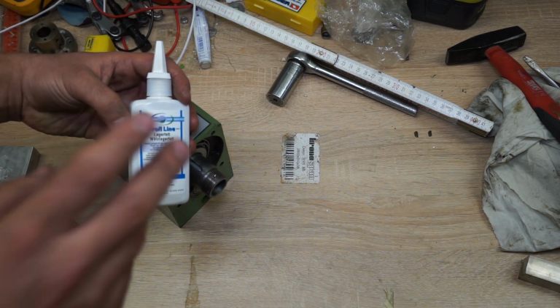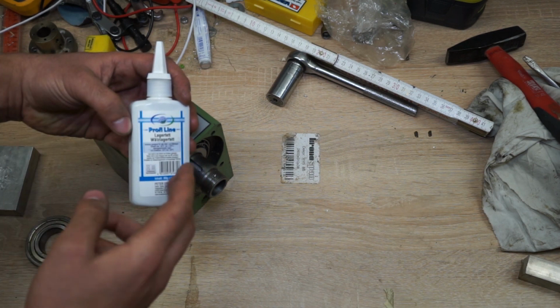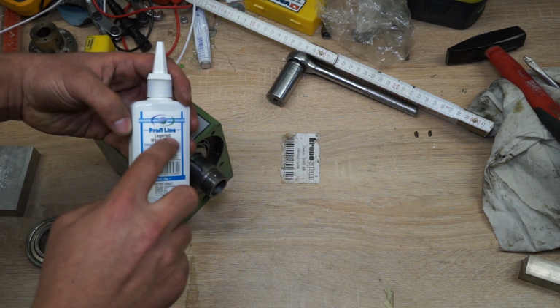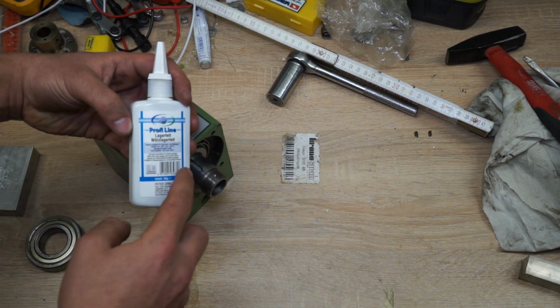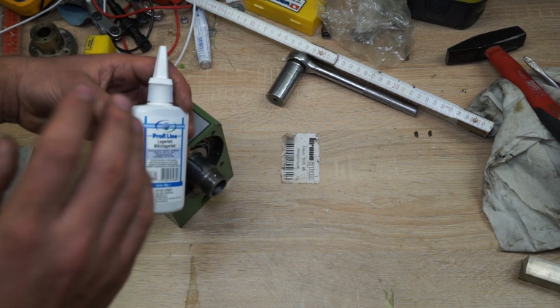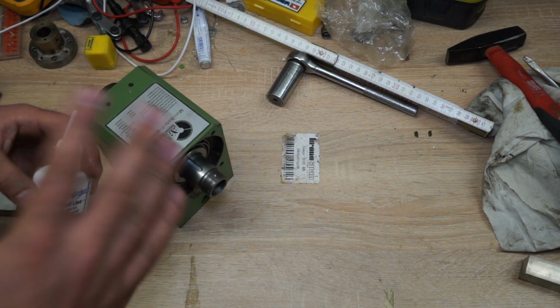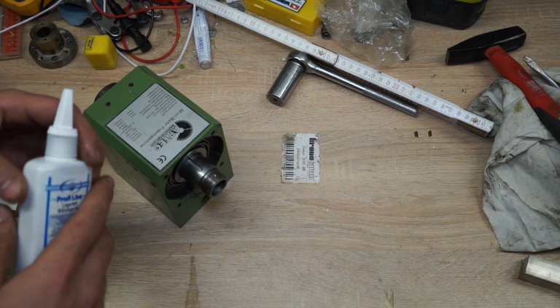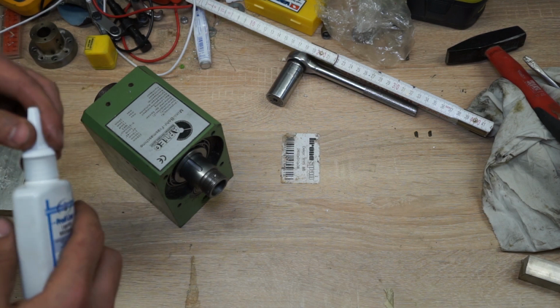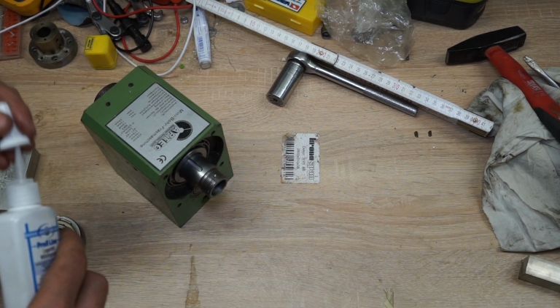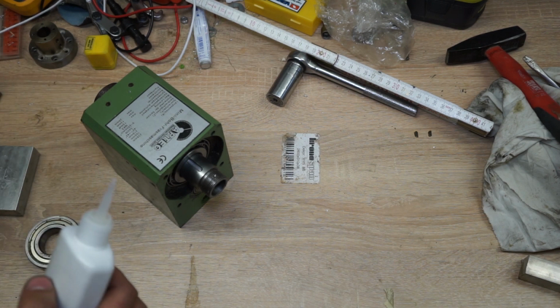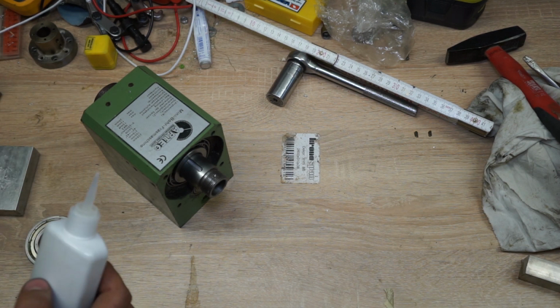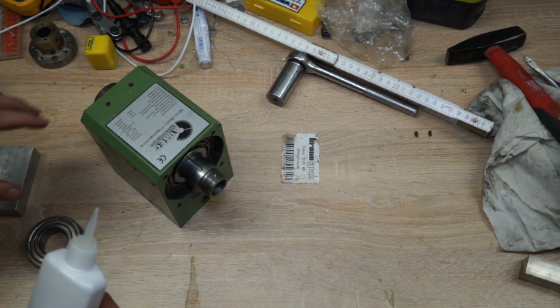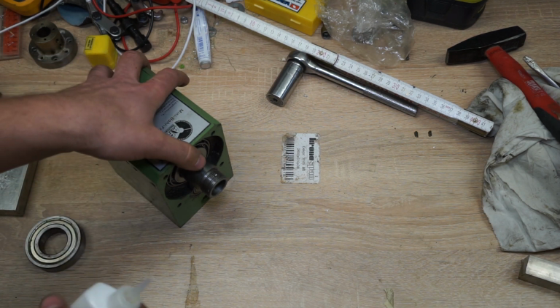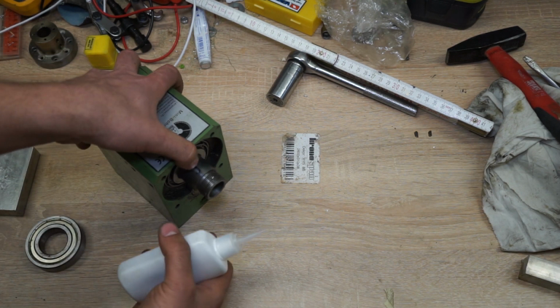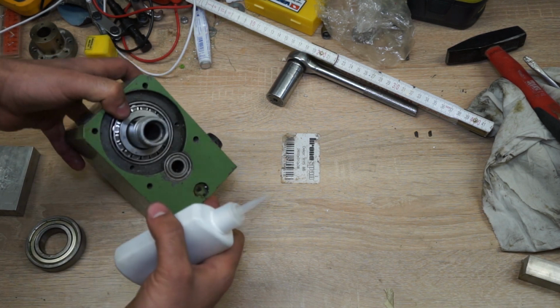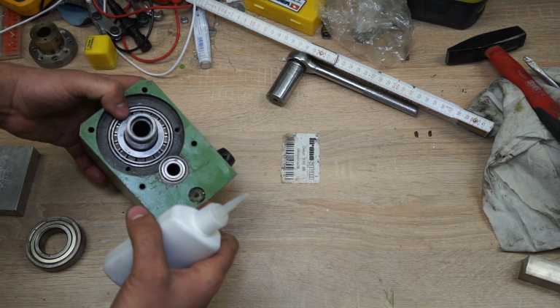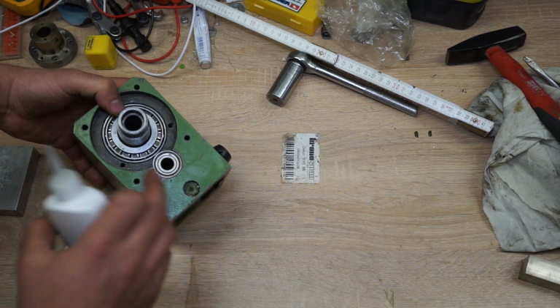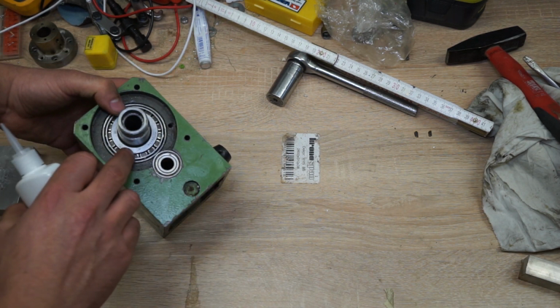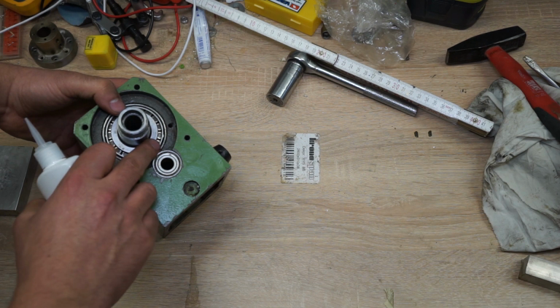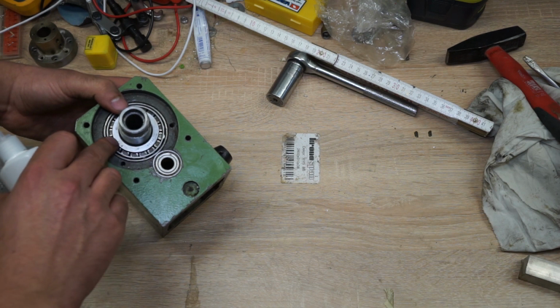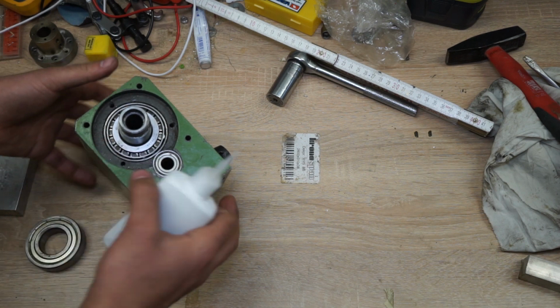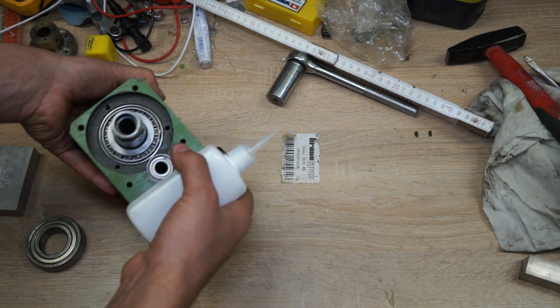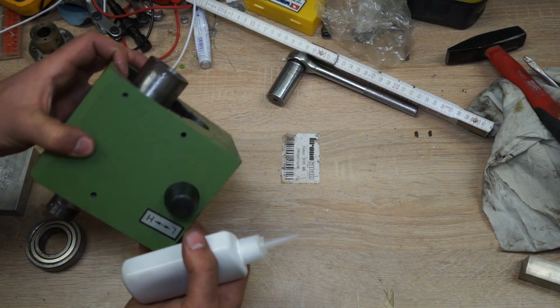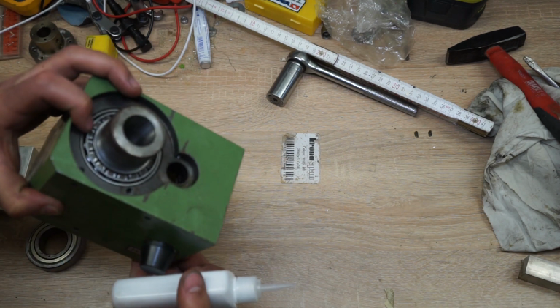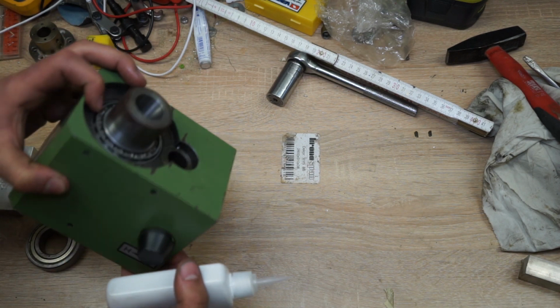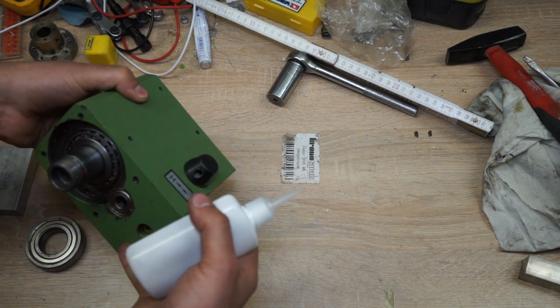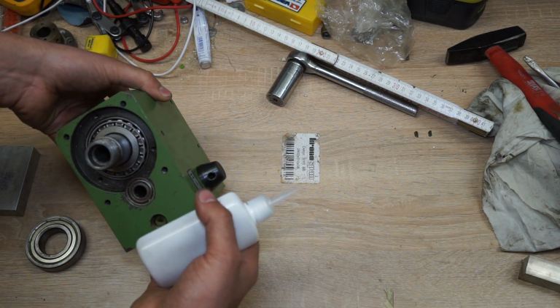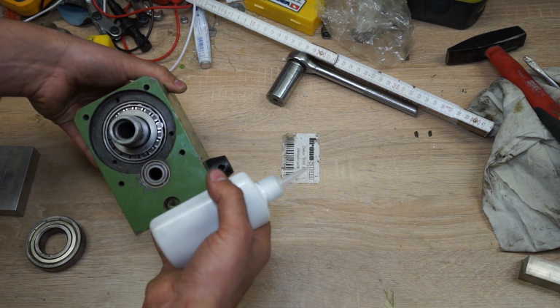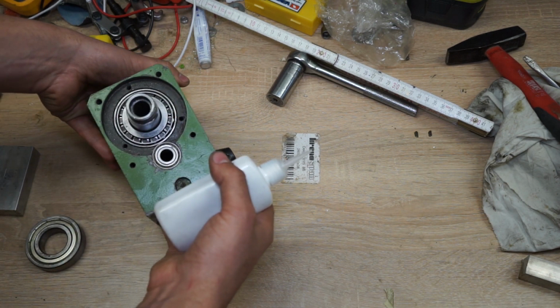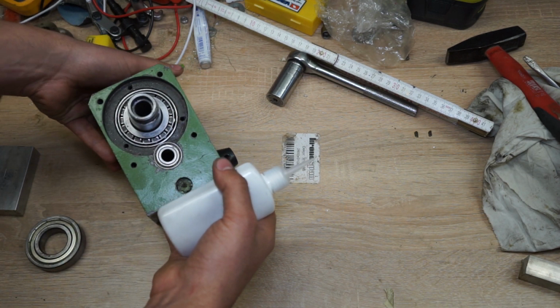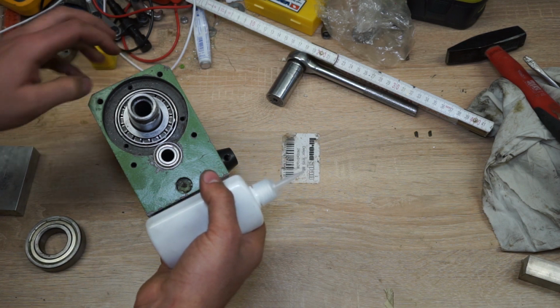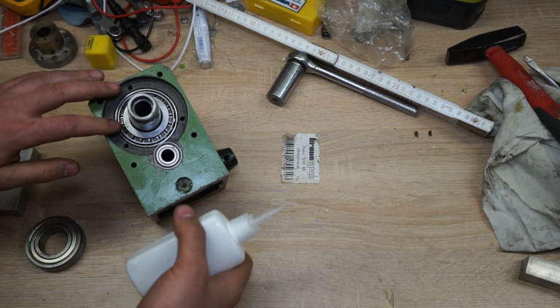If you're in Germany you can read this. Otherwise, this bearing grease was relatively cheap. And luckily these bearings are open on the top and accessible from both sides, so if I ever have to re-grease them I can do it very easily.